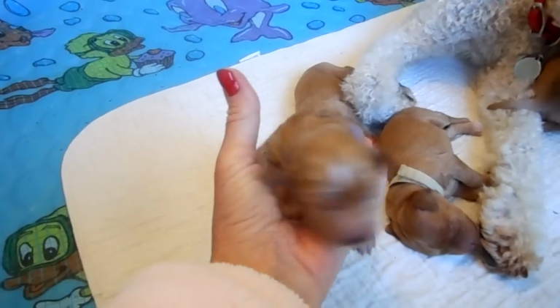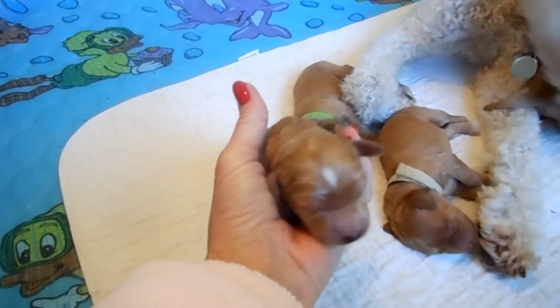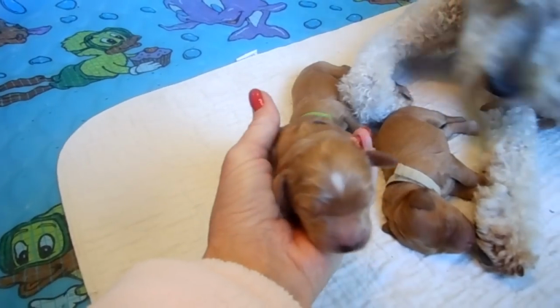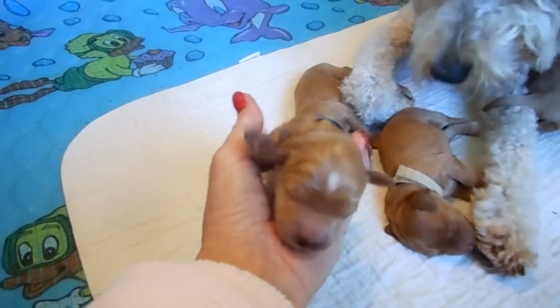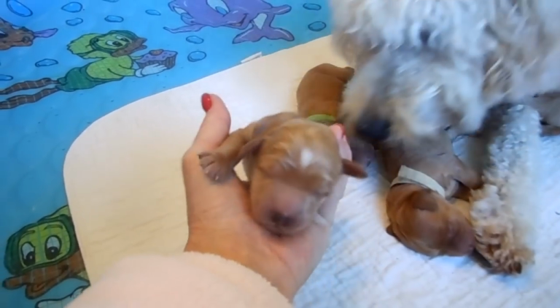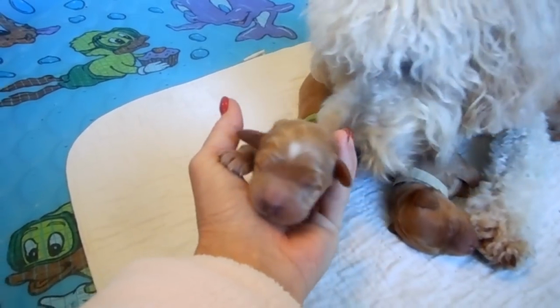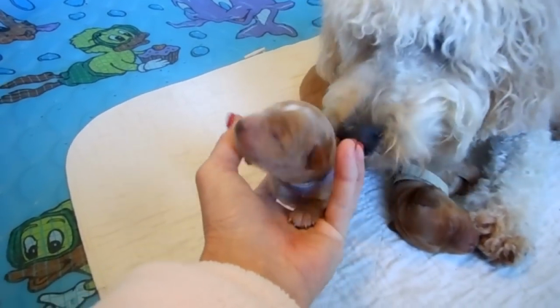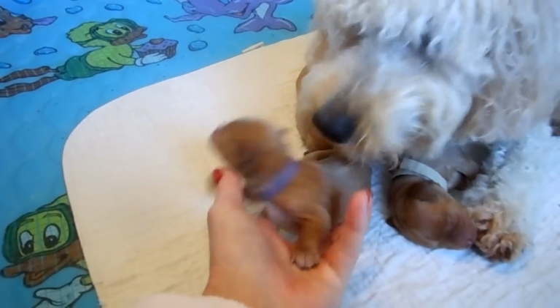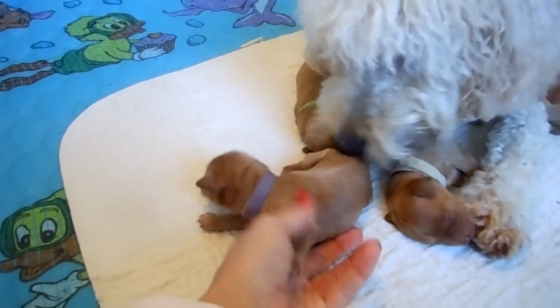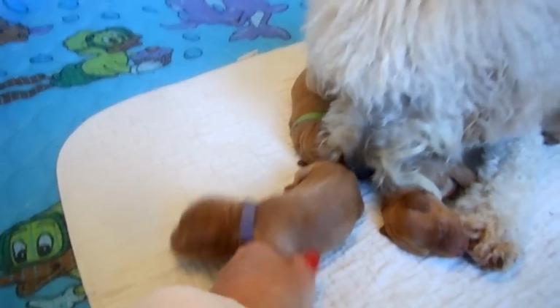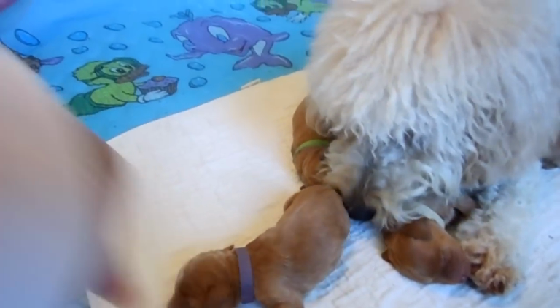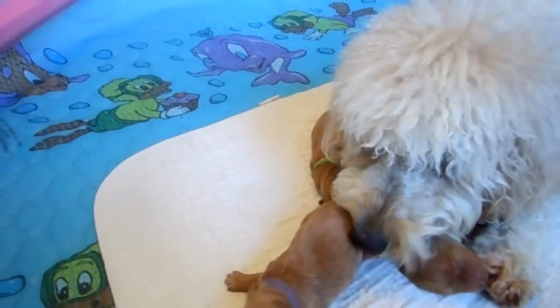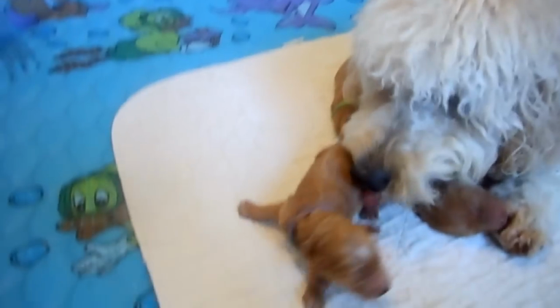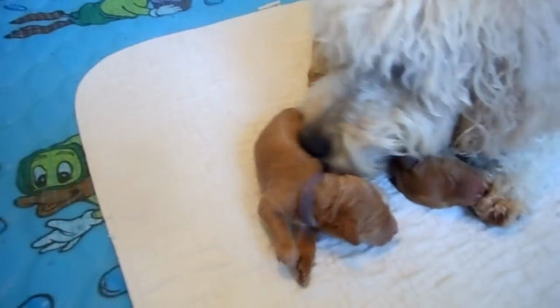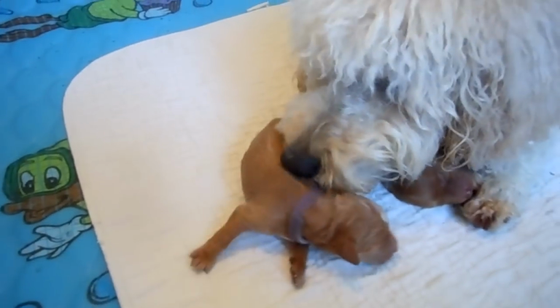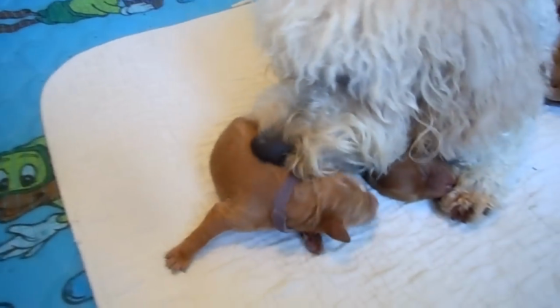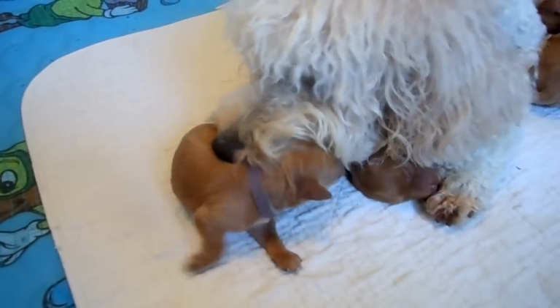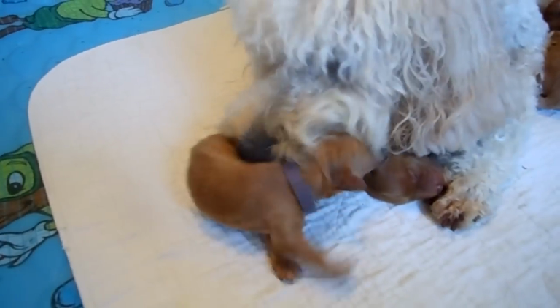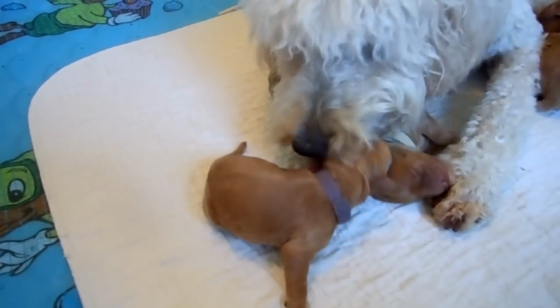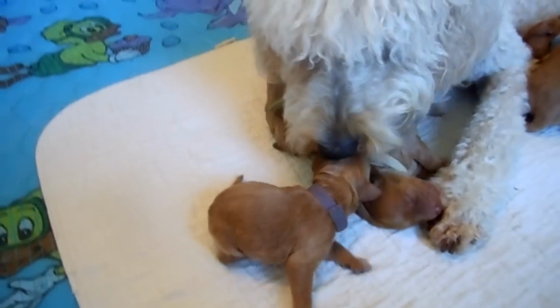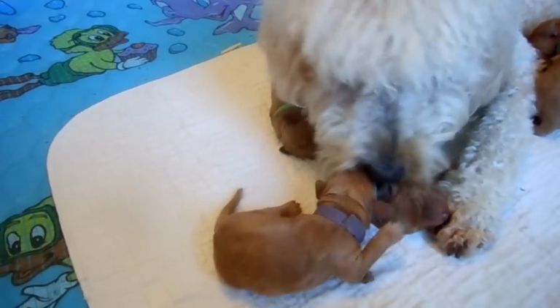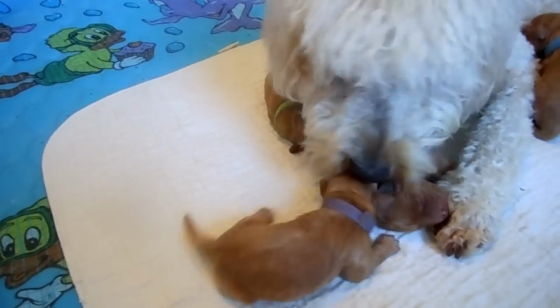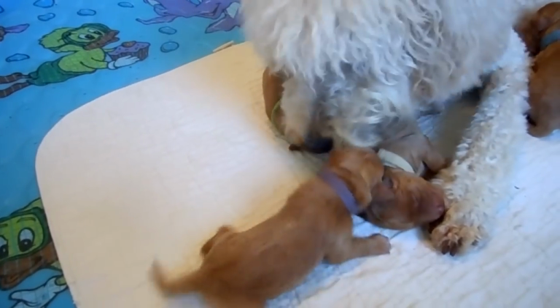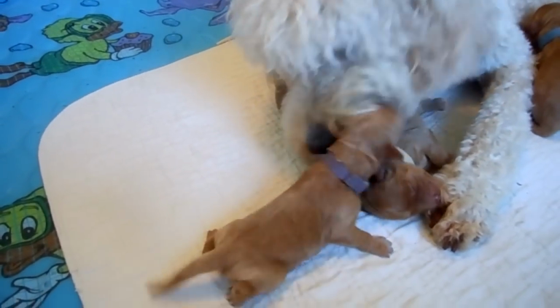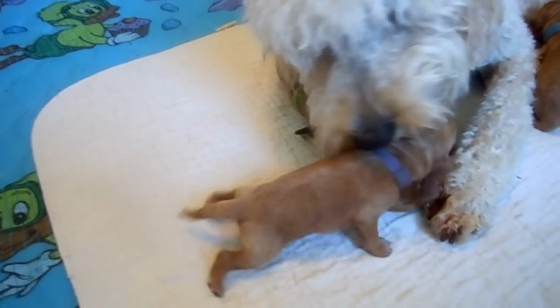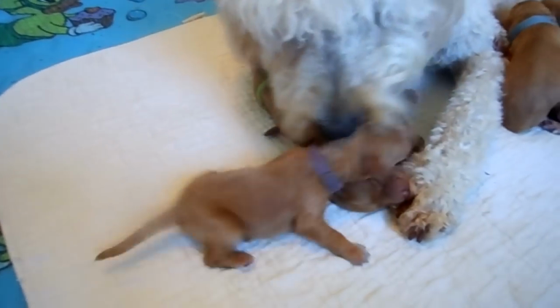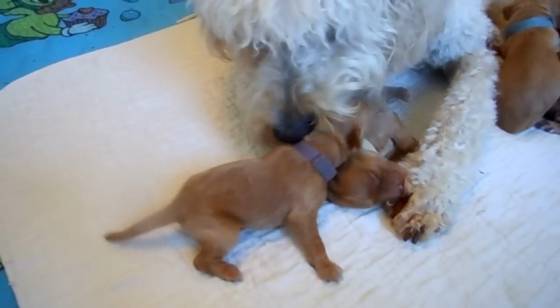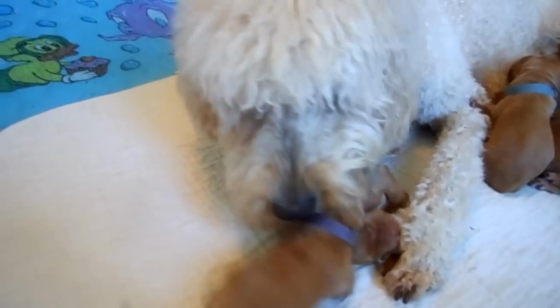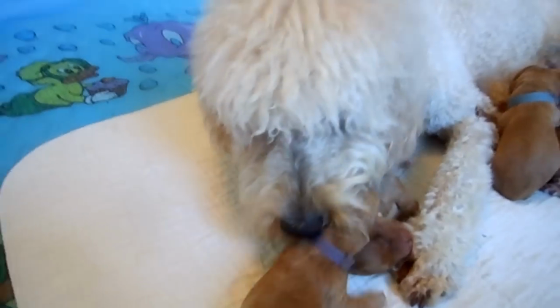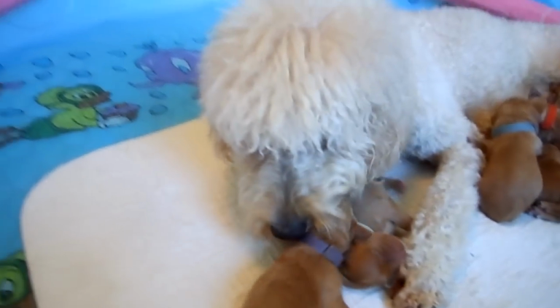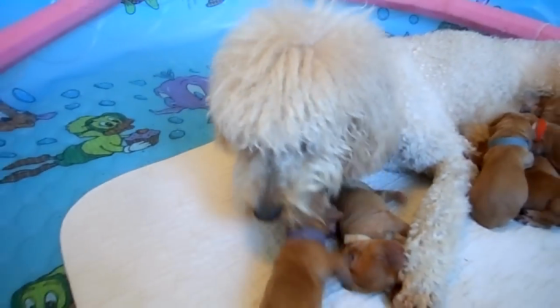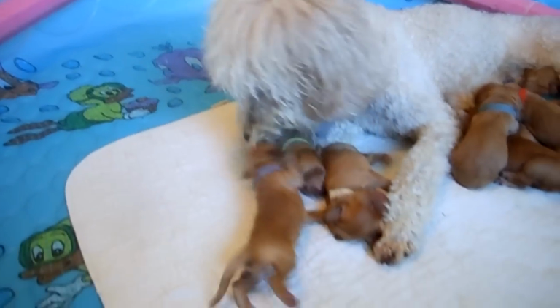Little white splotch on her head. These puppies are three days old — they were born on May 26th. Mama's checking out Dilly there.